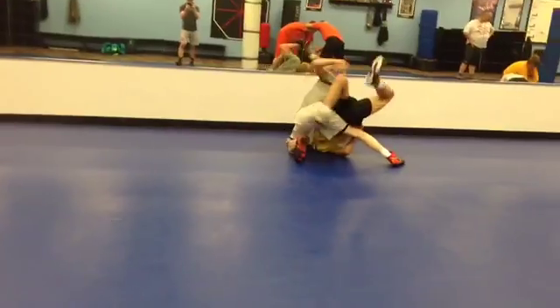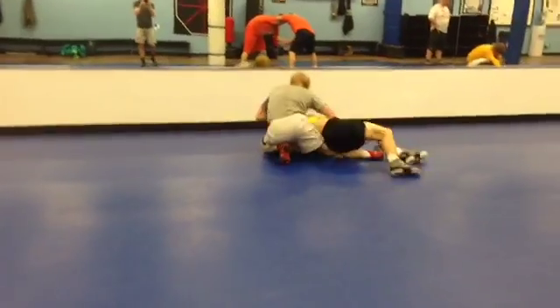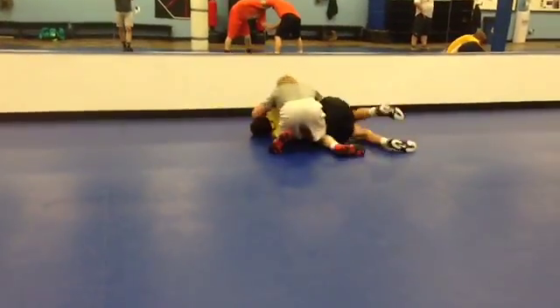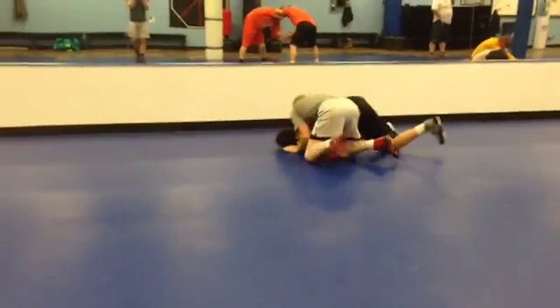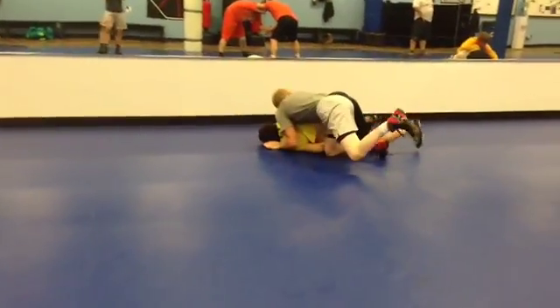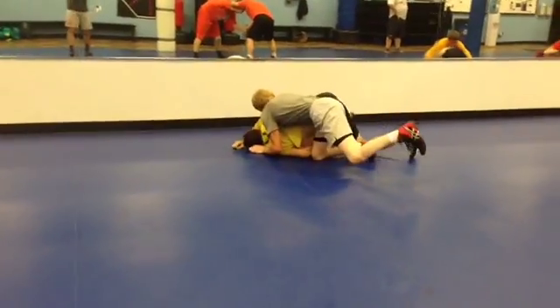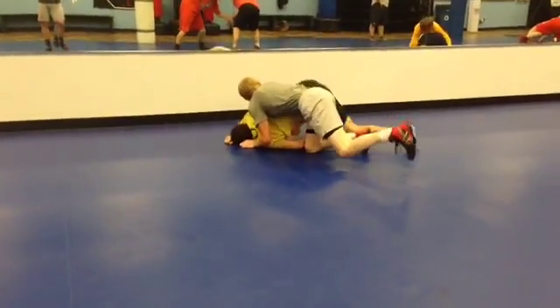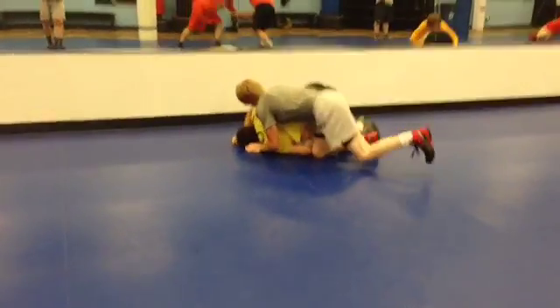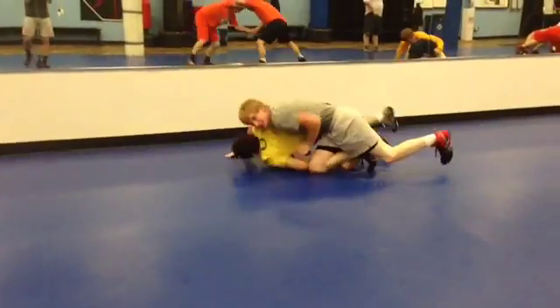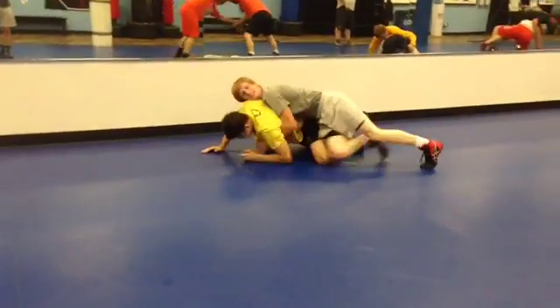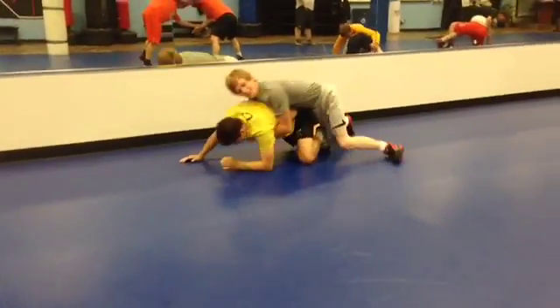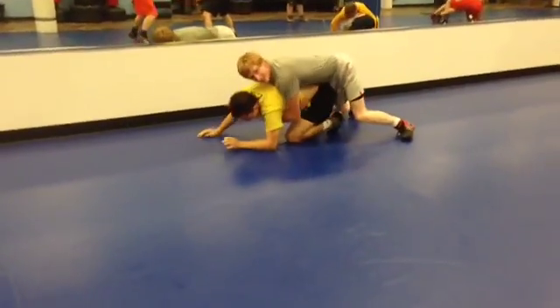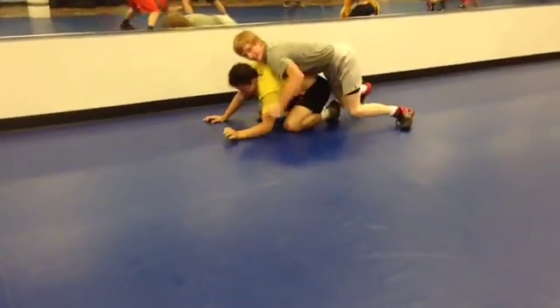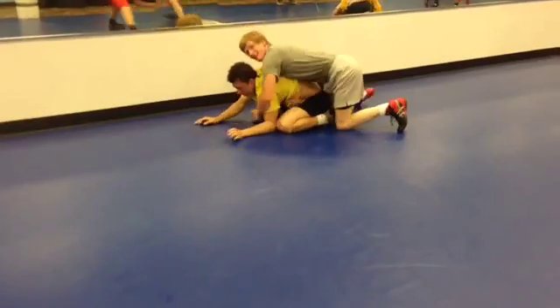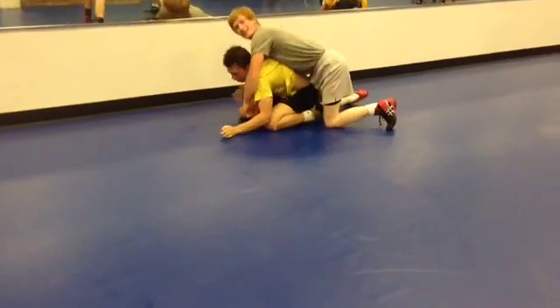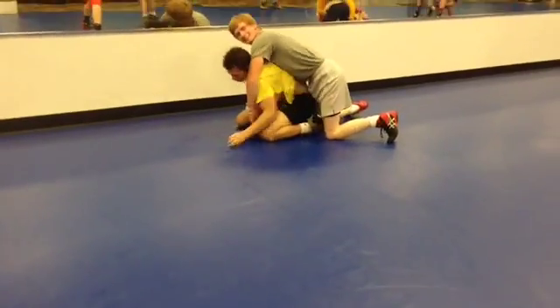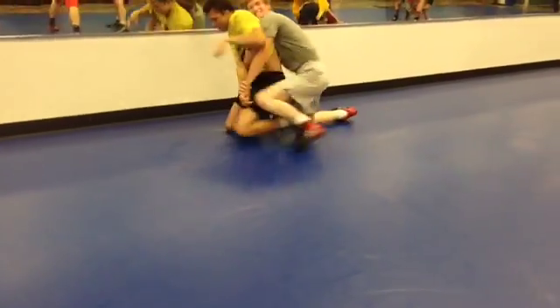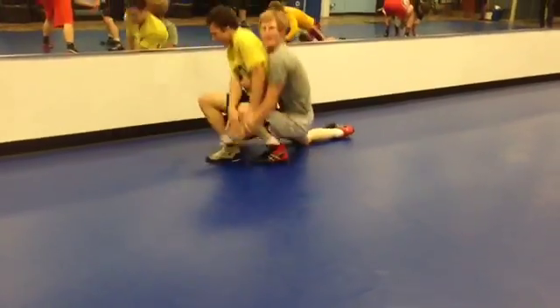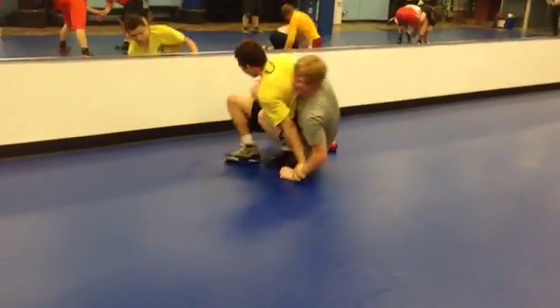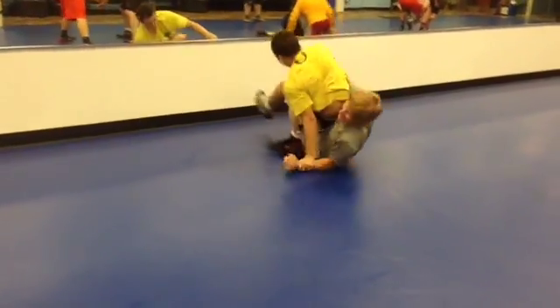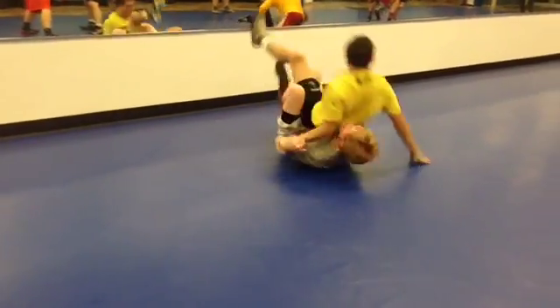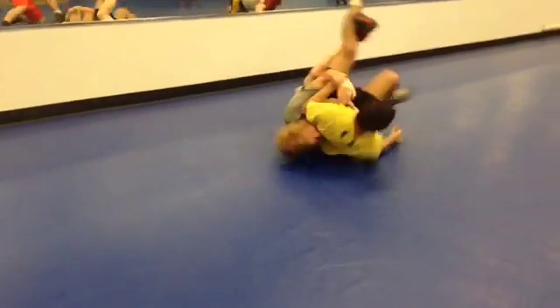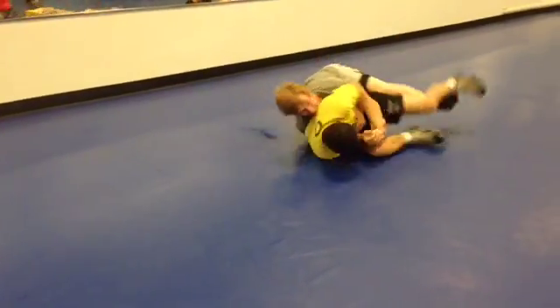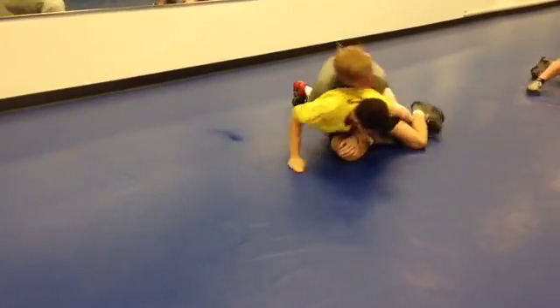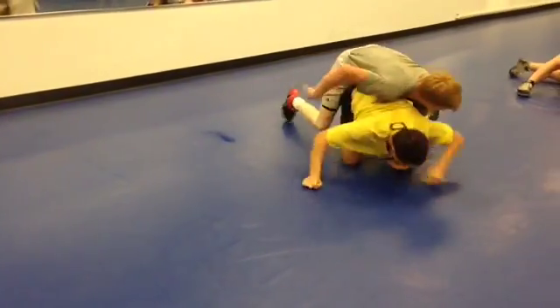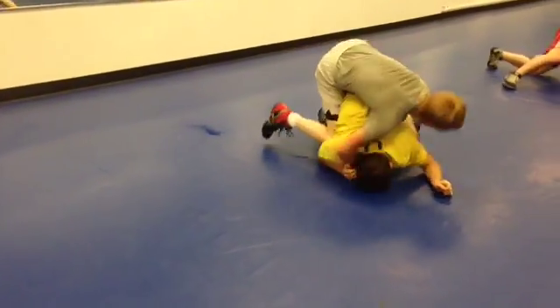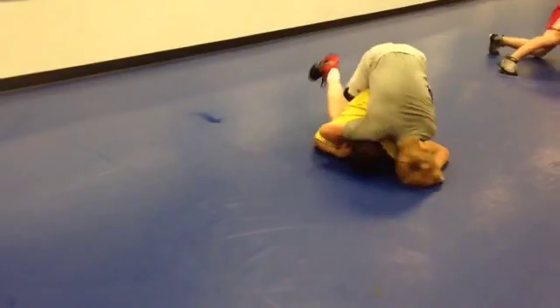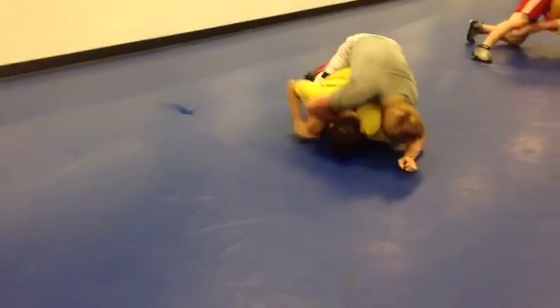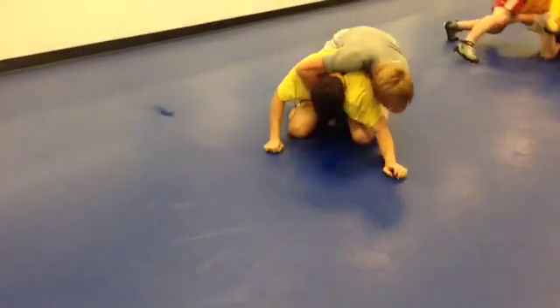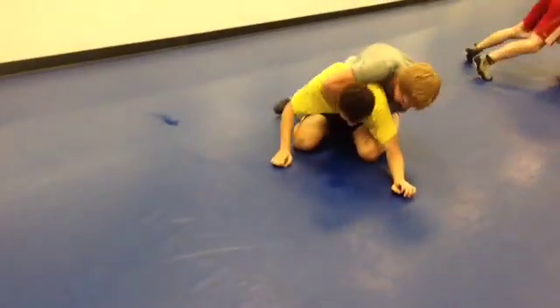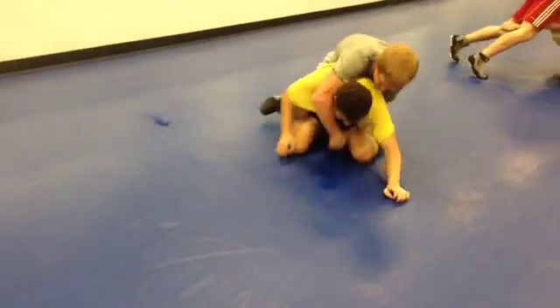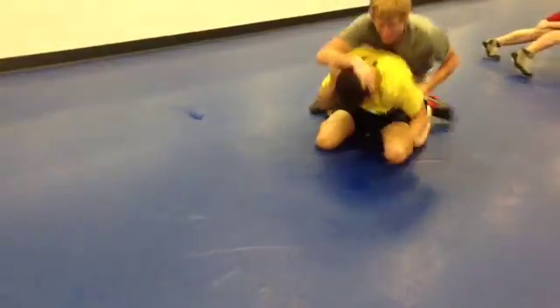Platelets send proteins such as von Willebrand factor — a glue-like structure that holds the platelets to the blood vessel wall. Other proteins like collagen and thrombin act towards the injured area to help the platelets stick together.